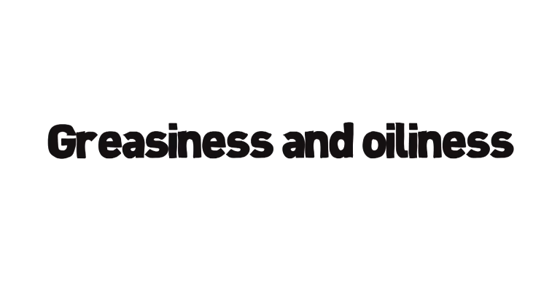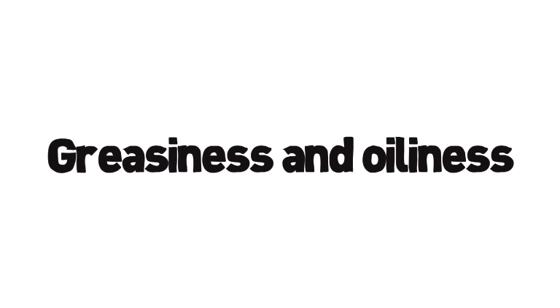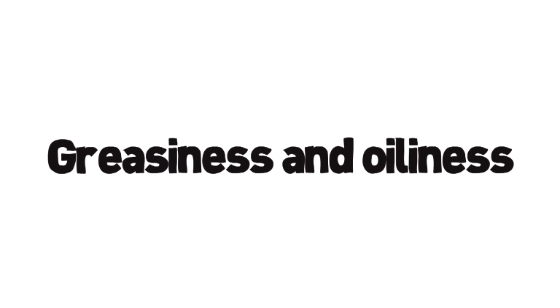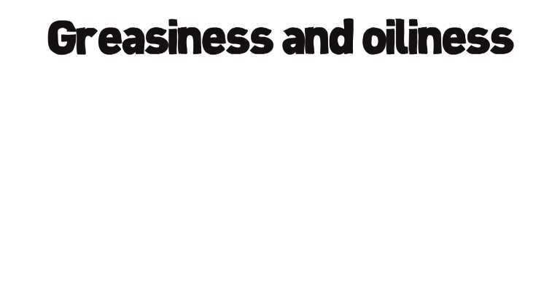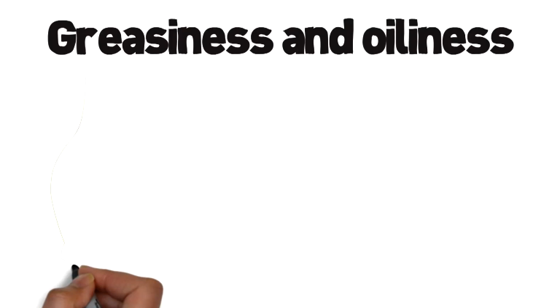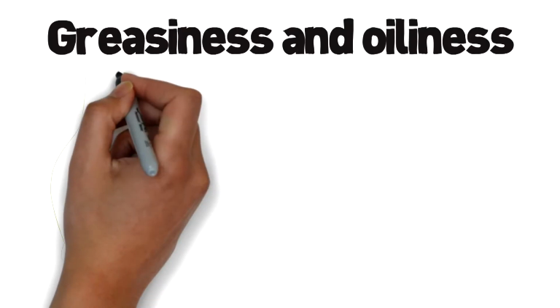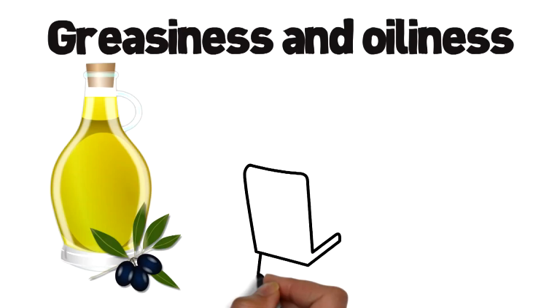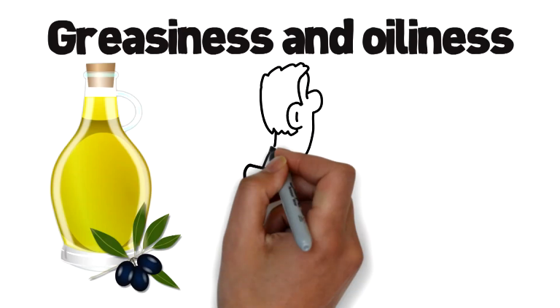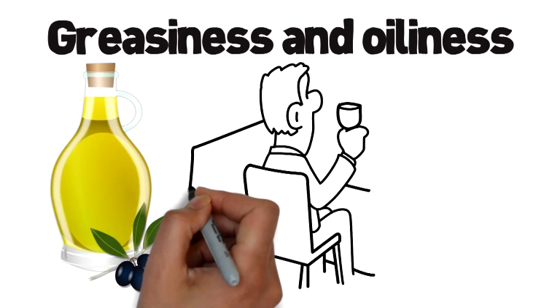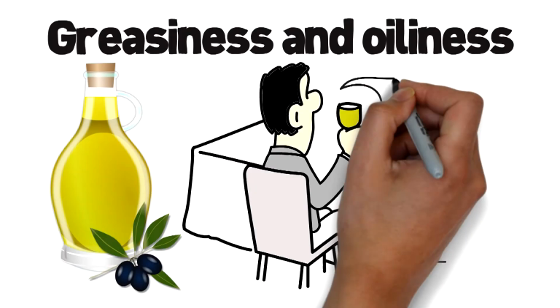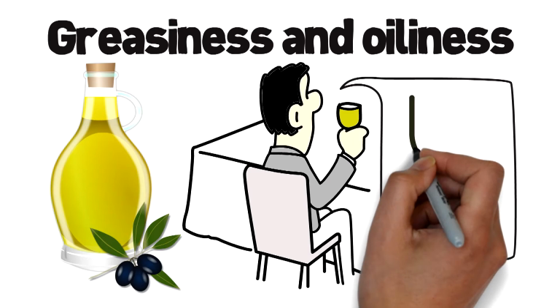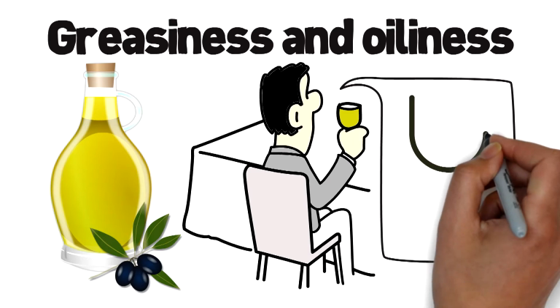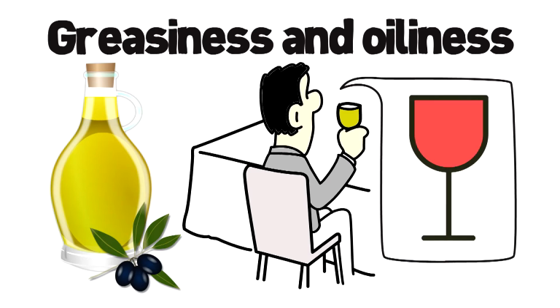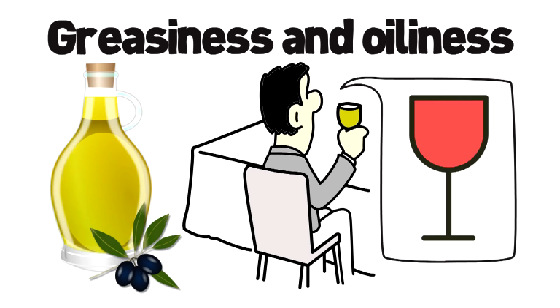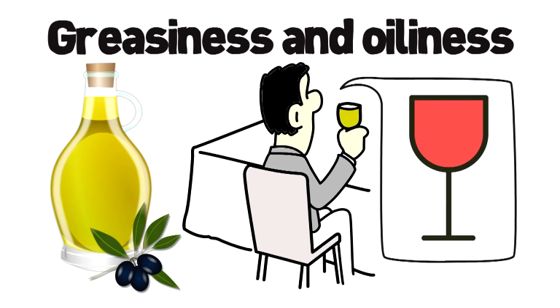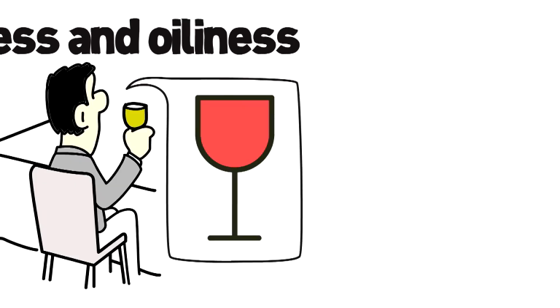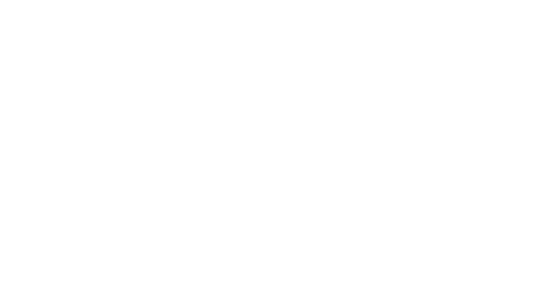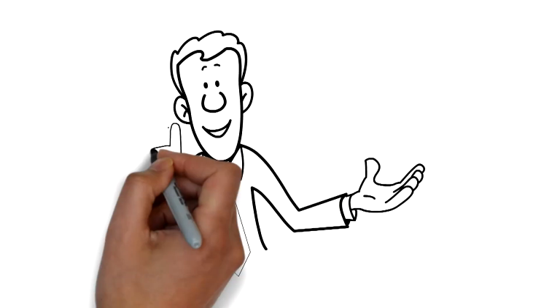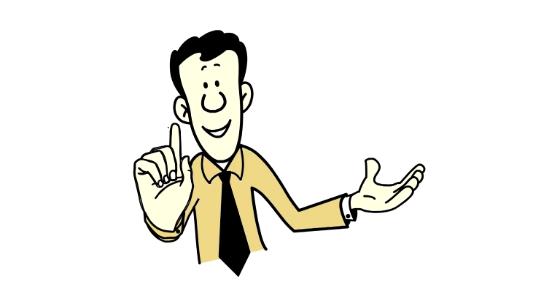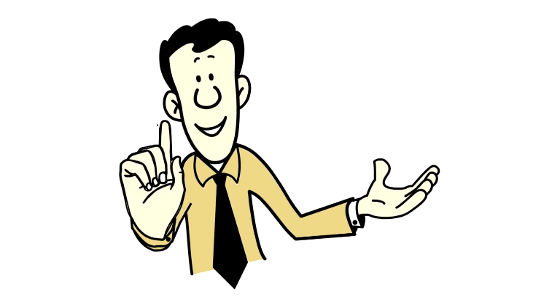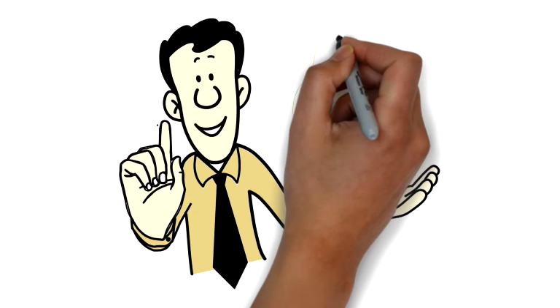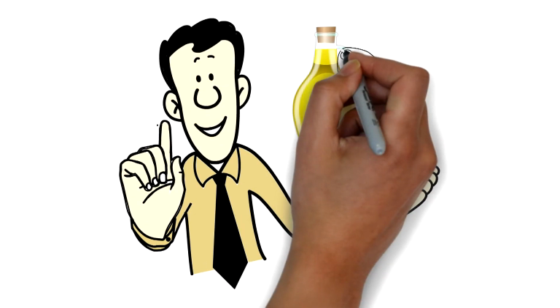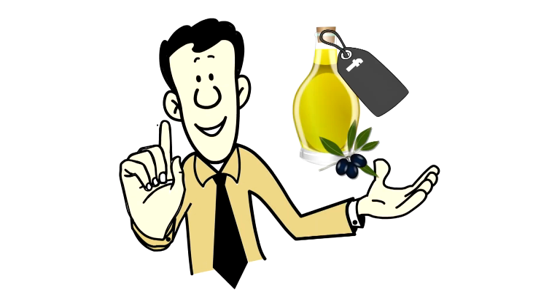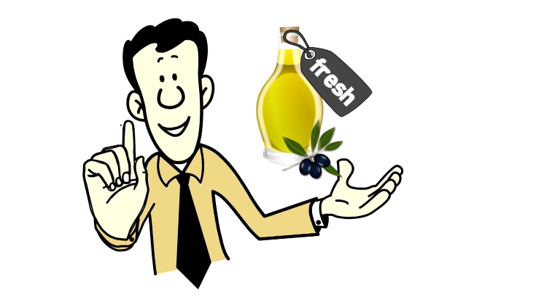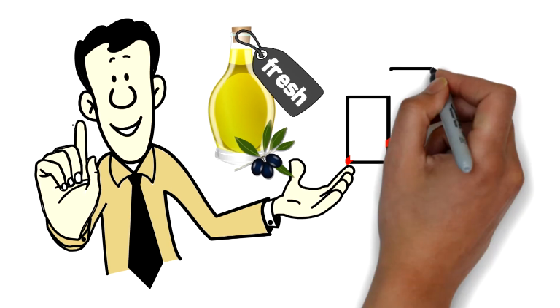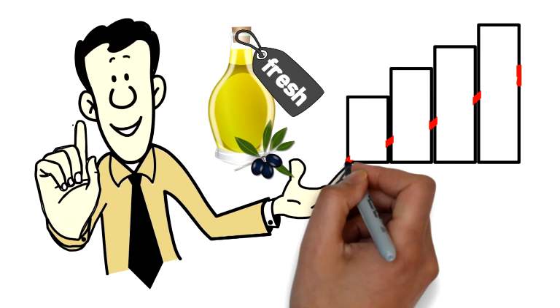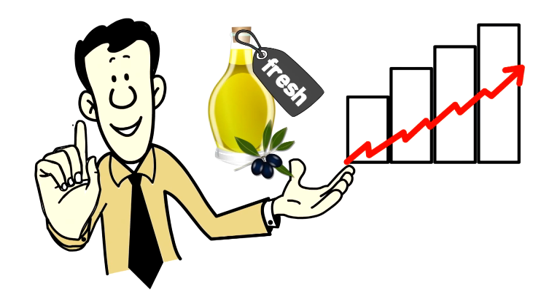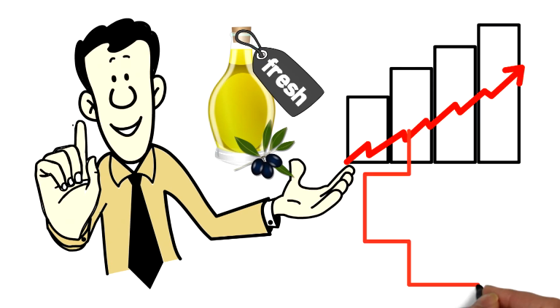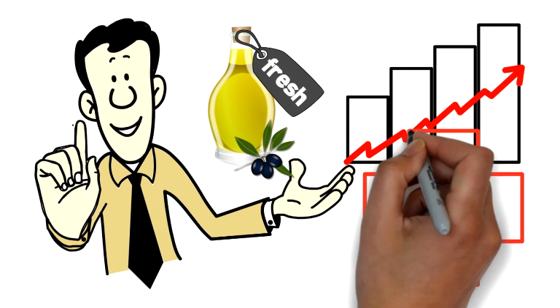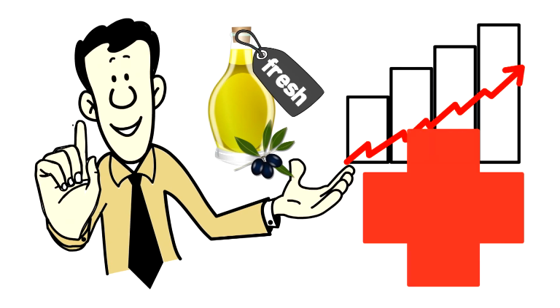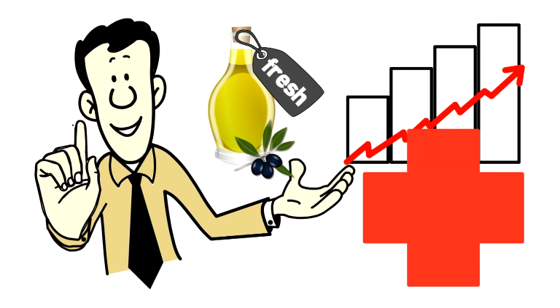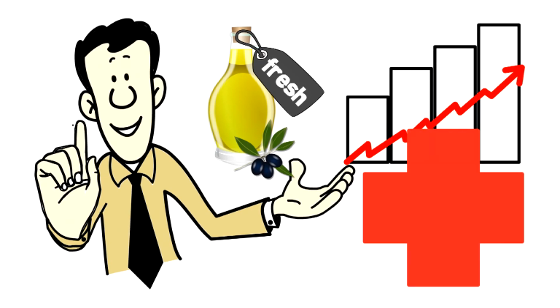That's right — drinking real extra virgin olive oil is amazing because it means the oil is fresh and delicious. Greasiness and oiliness are defects in olive oil, while drinking fresh olive oil is similar to tasting a fine wine. But the most important thing that comes with fresh olive oil are the incredible health benefits.